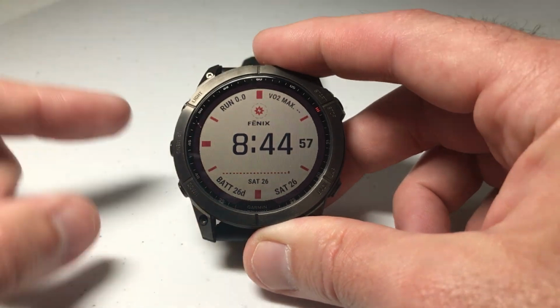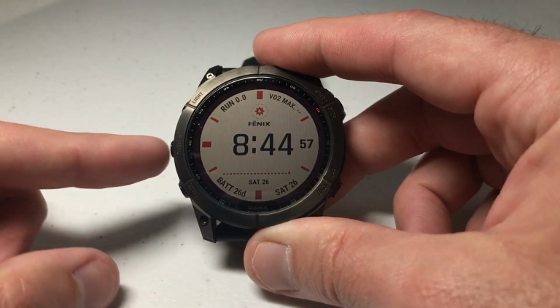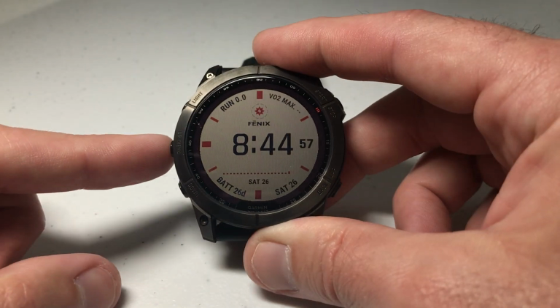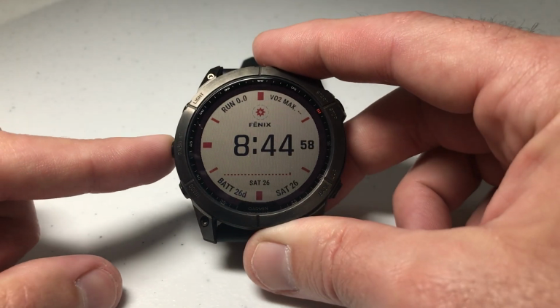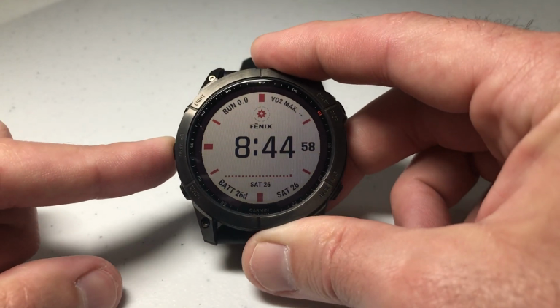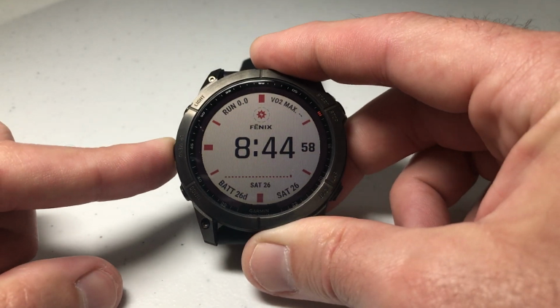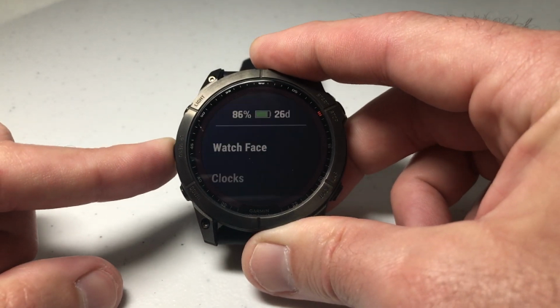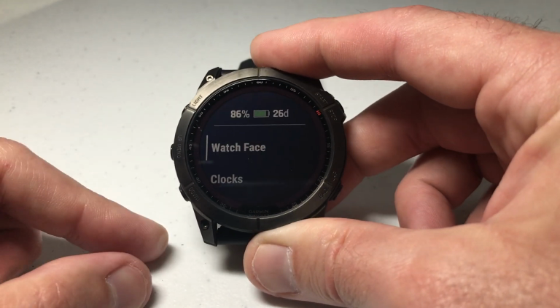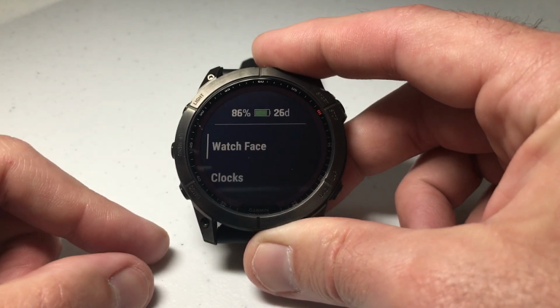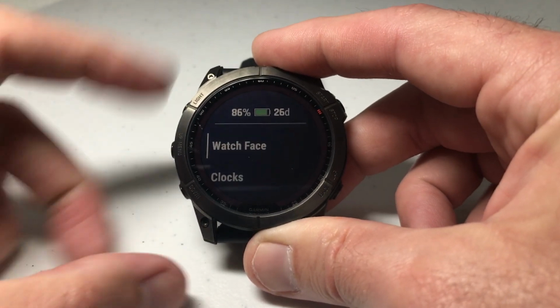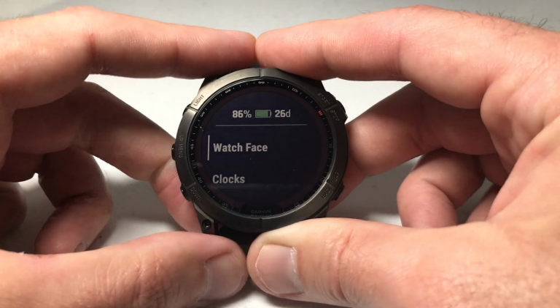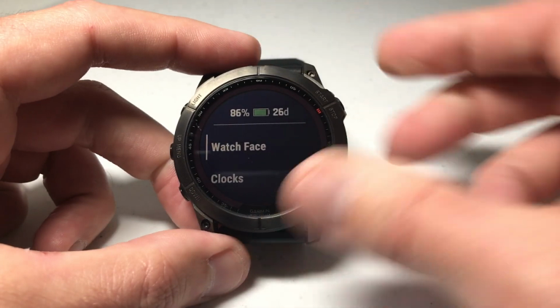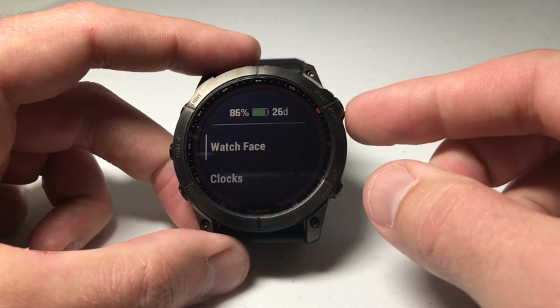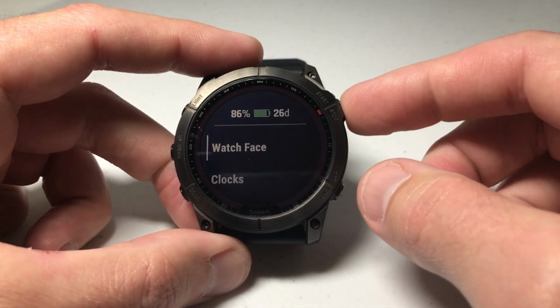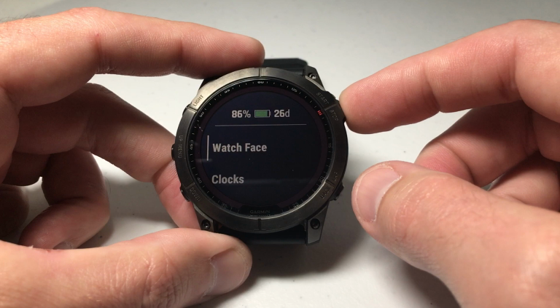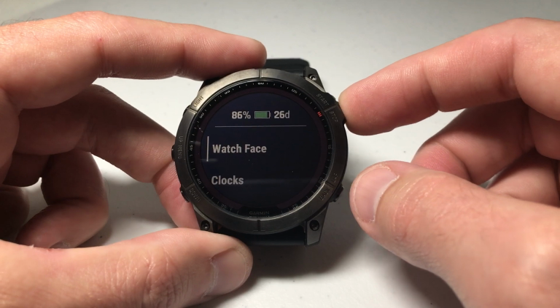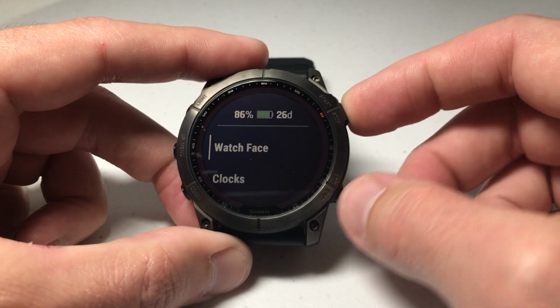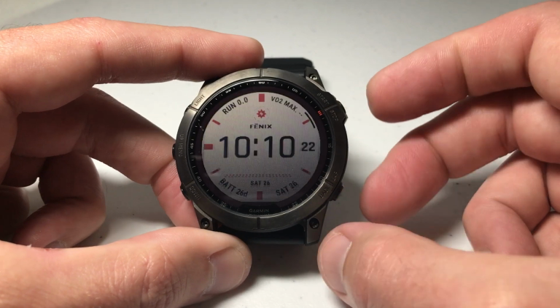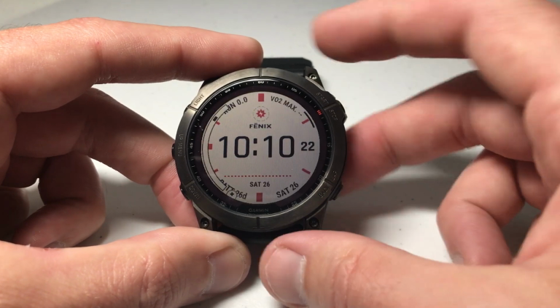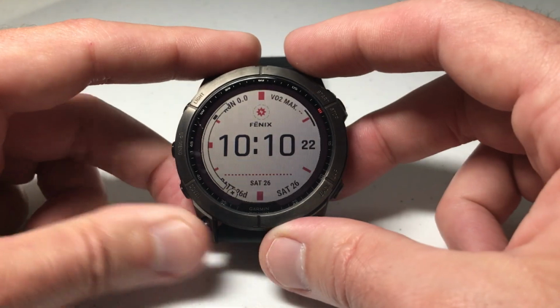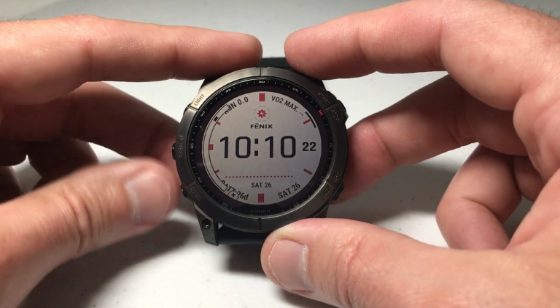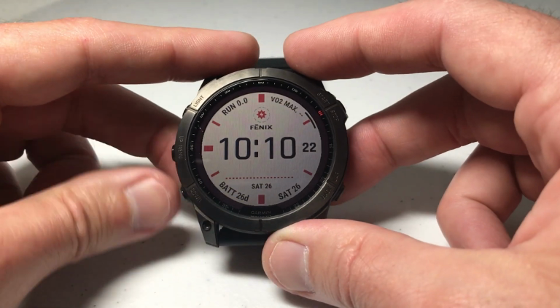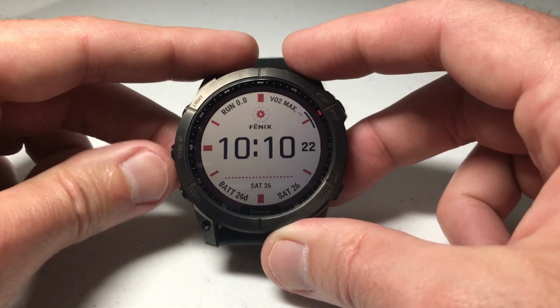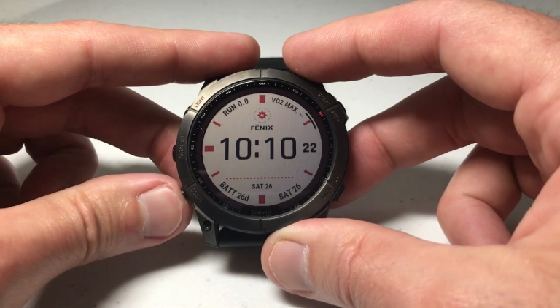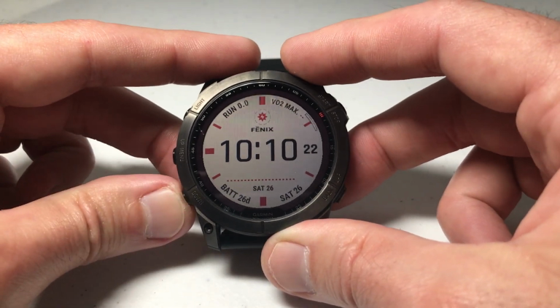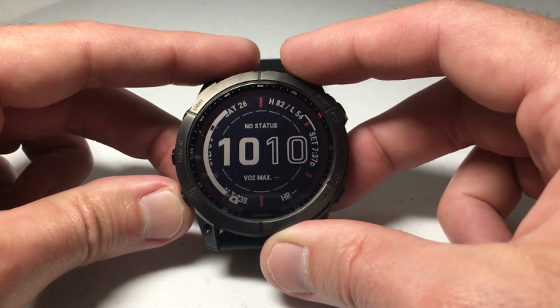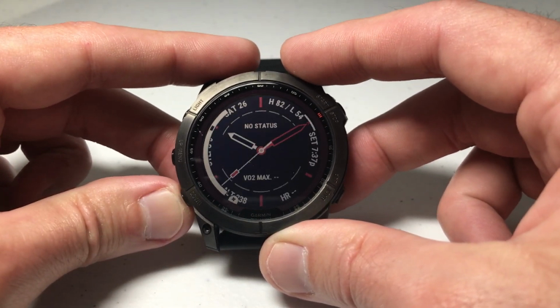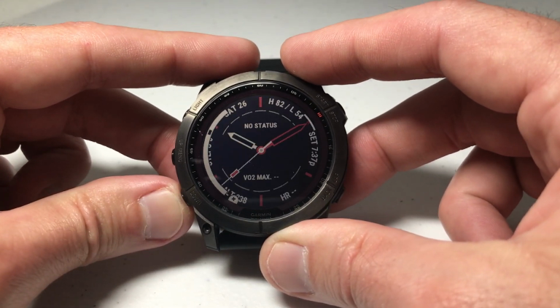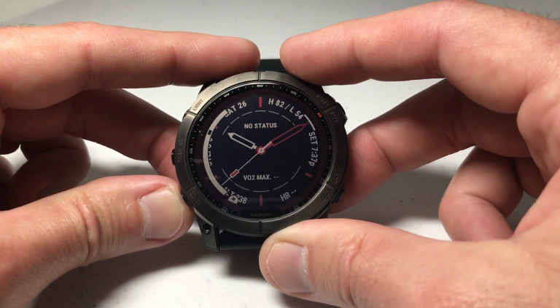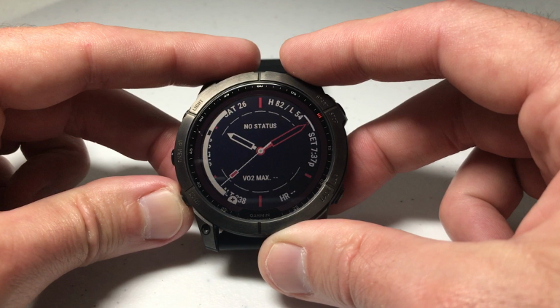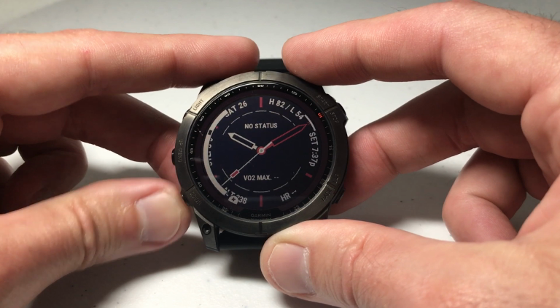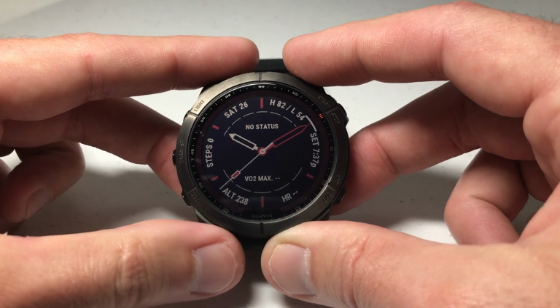This is pretty simple. We're going to press and hold the middle button on the left side, and then press the upper right button — our select button — to select watch face. Then we're going to use up or down to navigate and find the watch face that we want to delete.